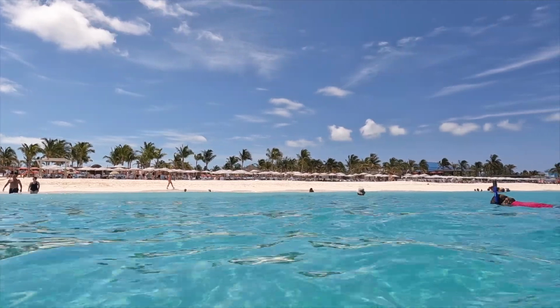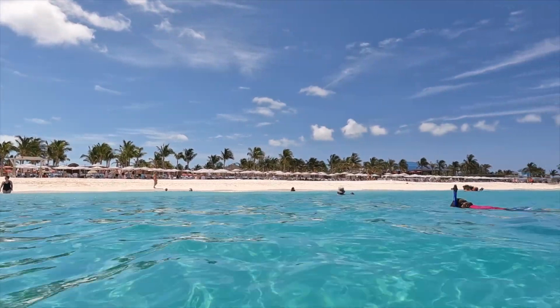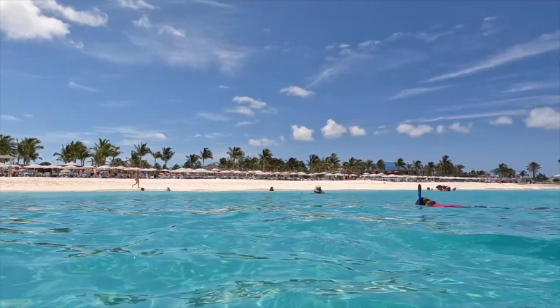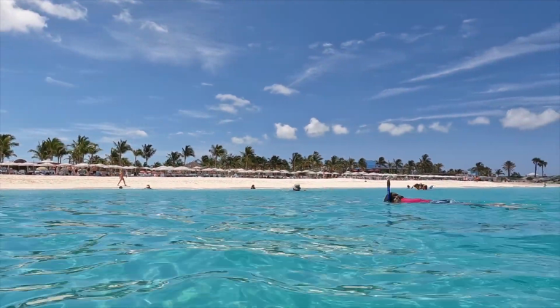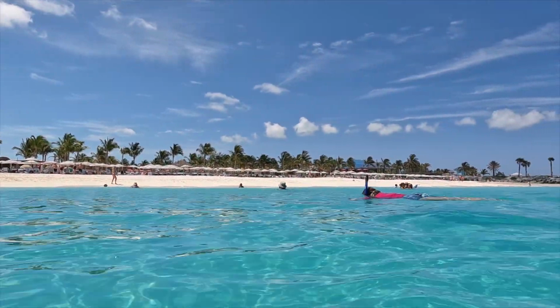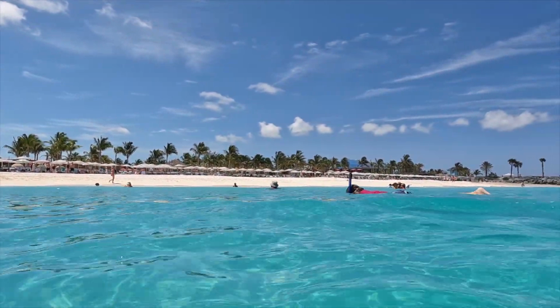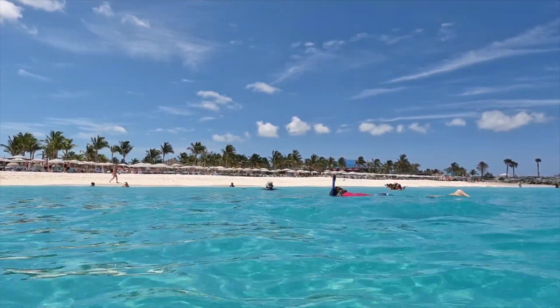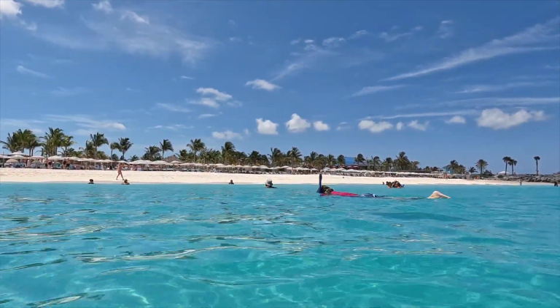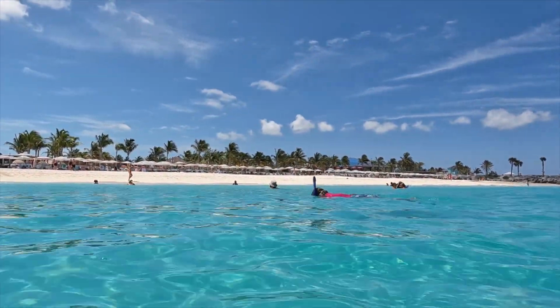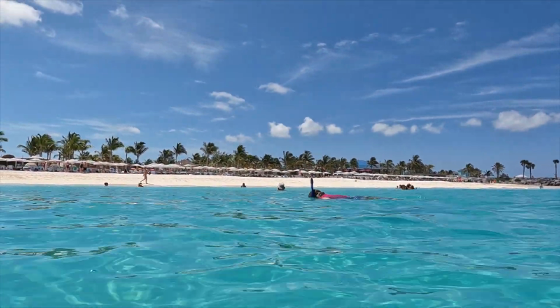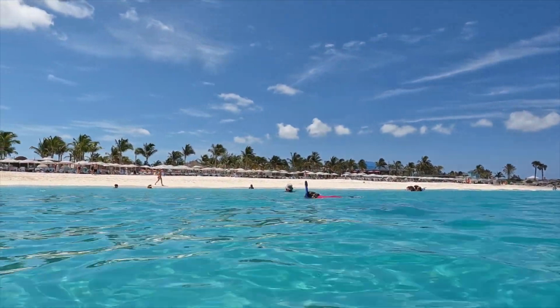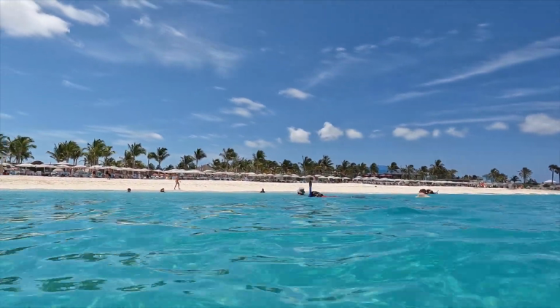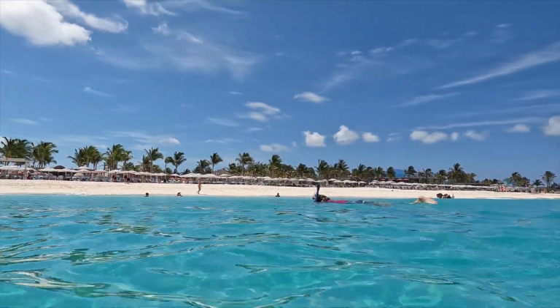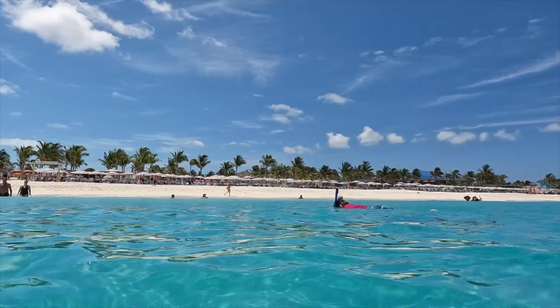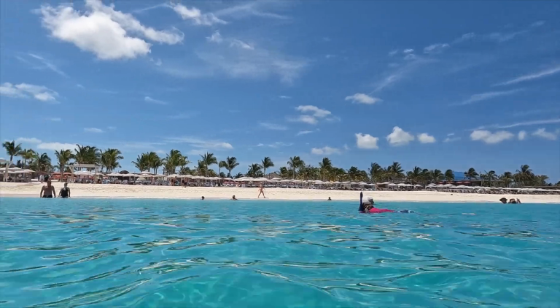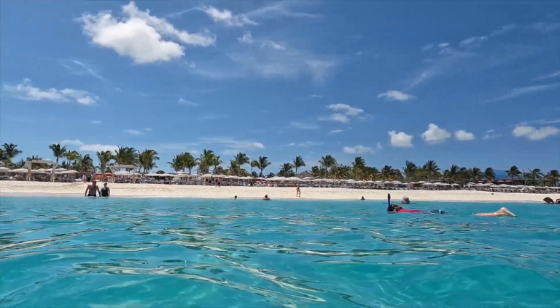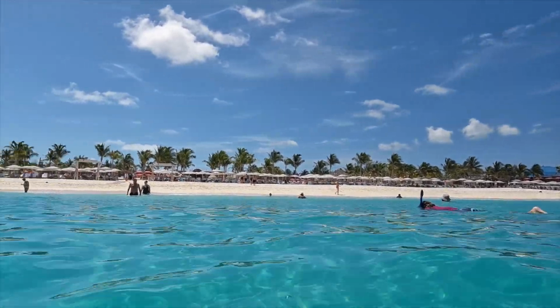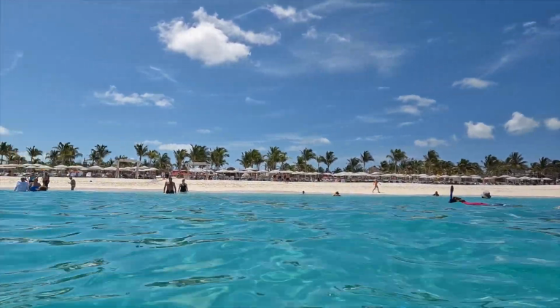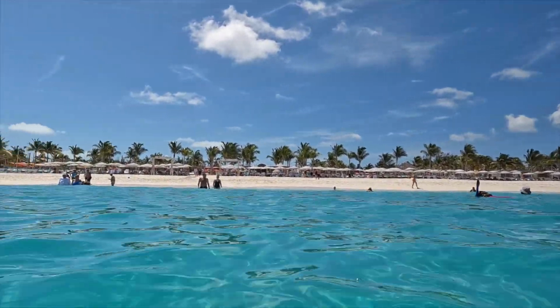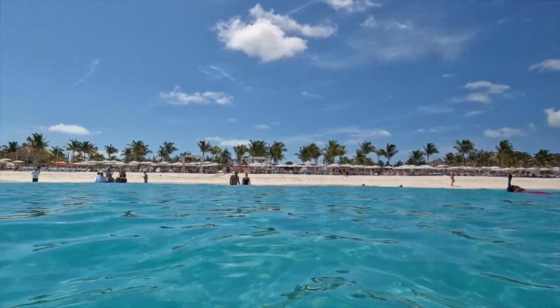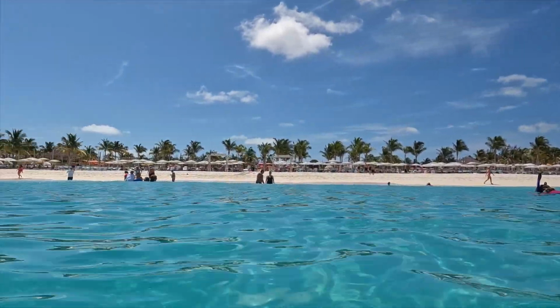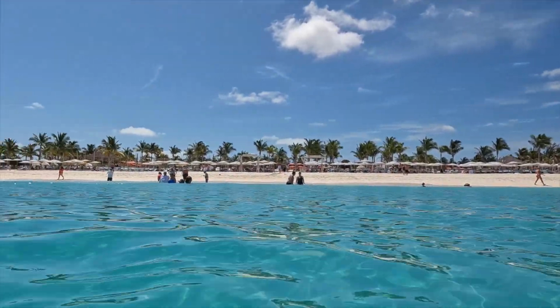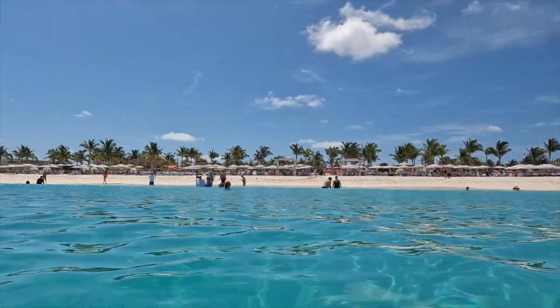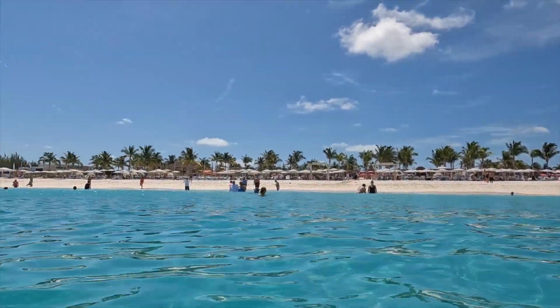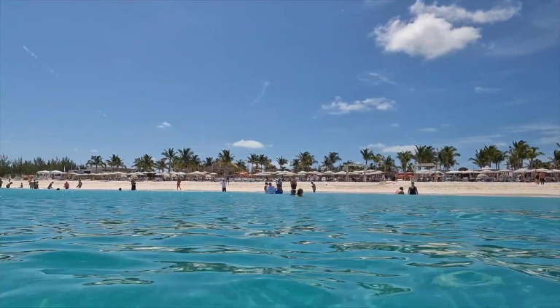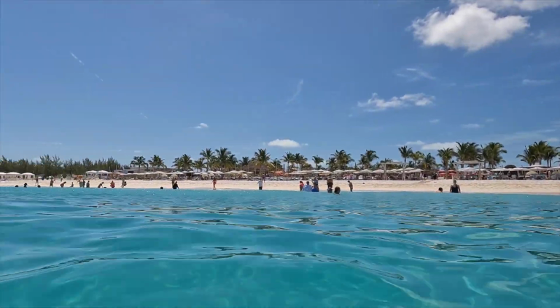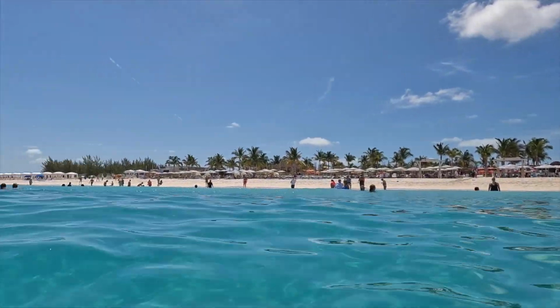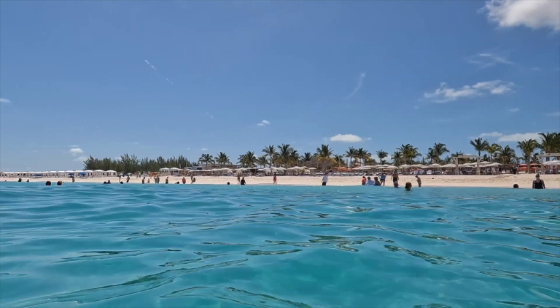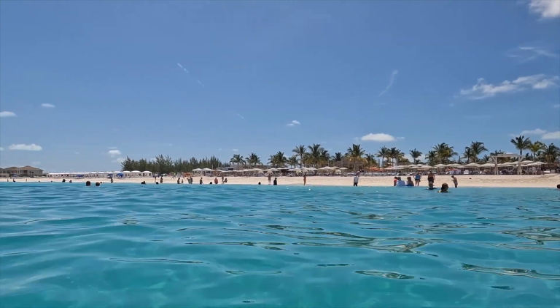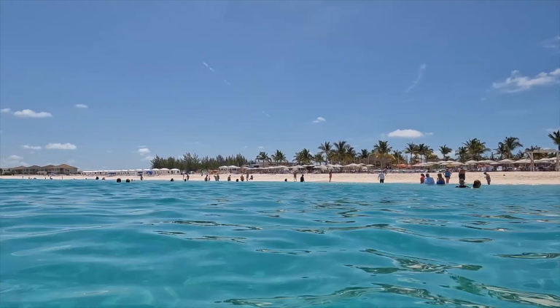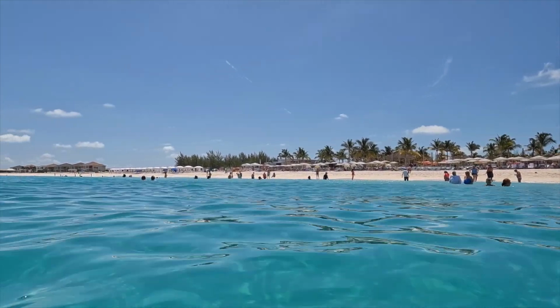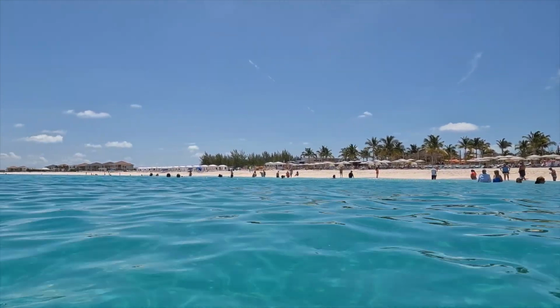If you're considering taking a Virgin Voyages cruise out of Miami, this might be a video just for you. Here we're going to highlight one of their most famous stops, their beach club at Bimini Bahamas.